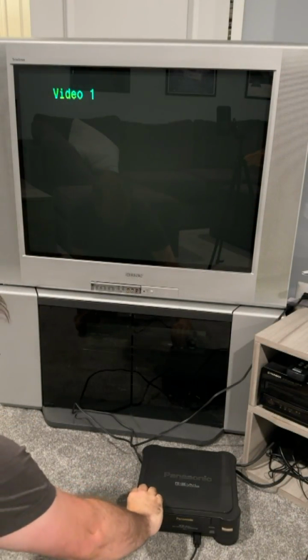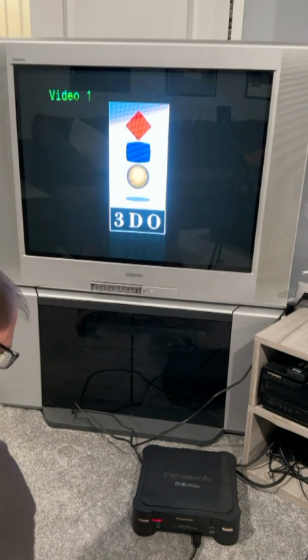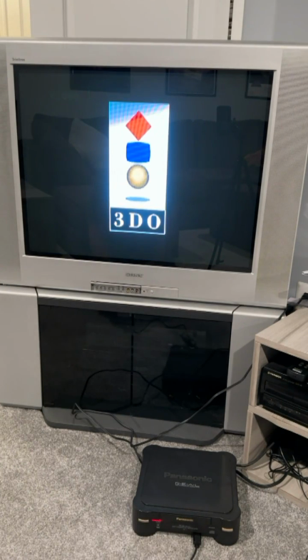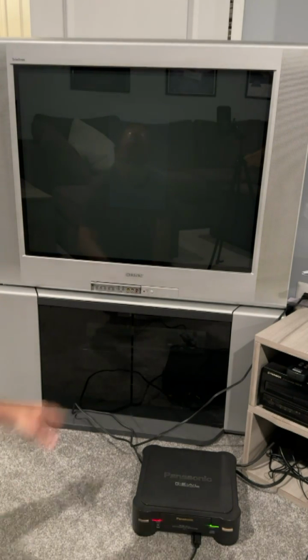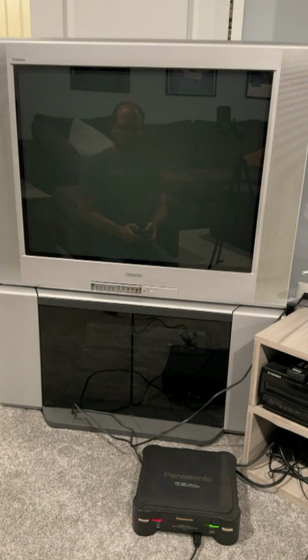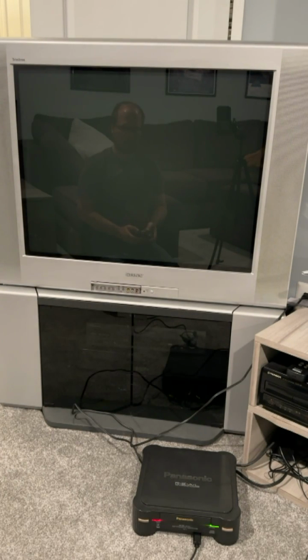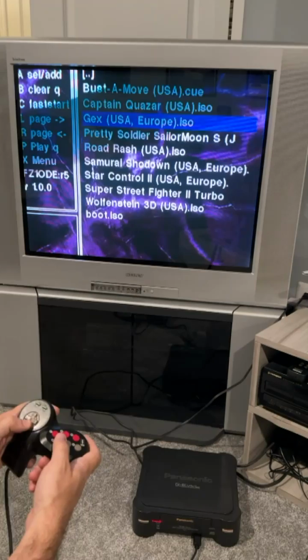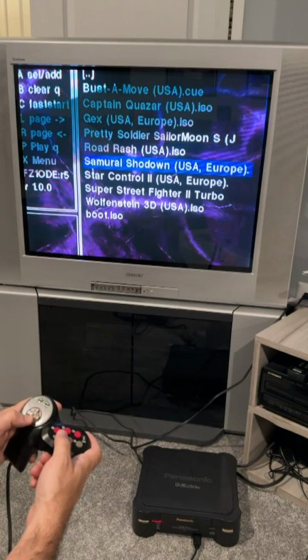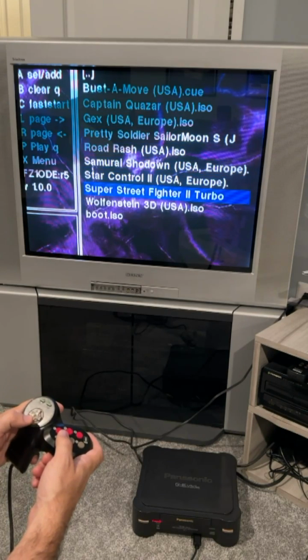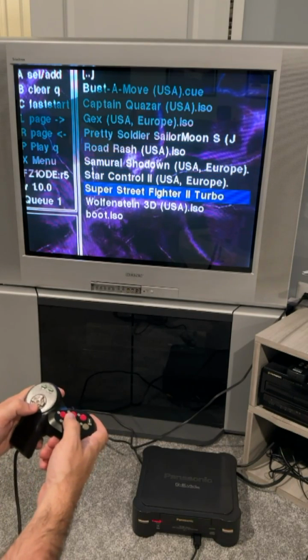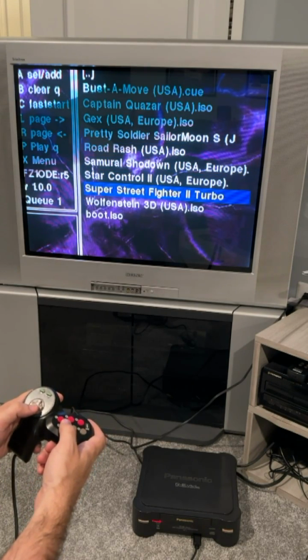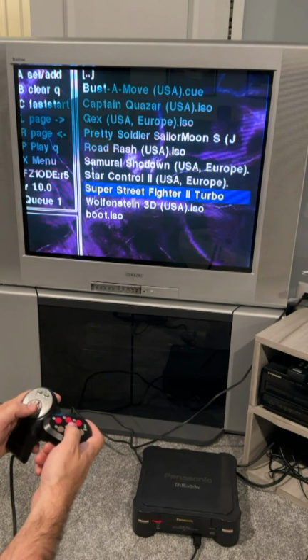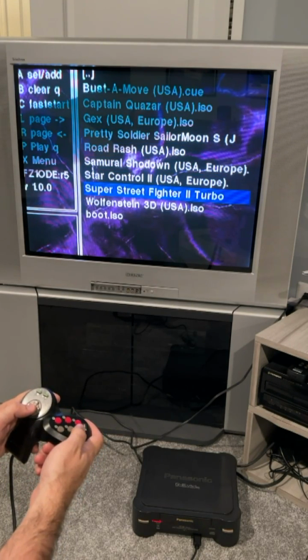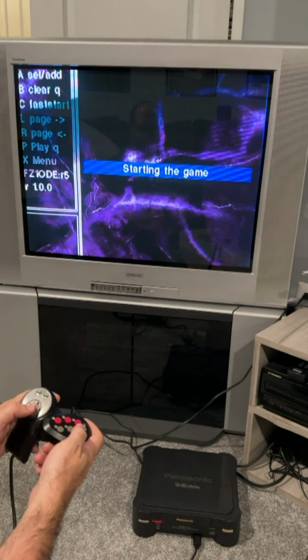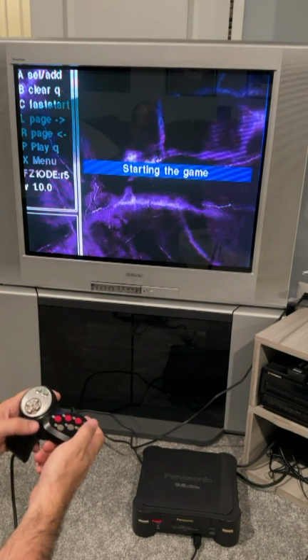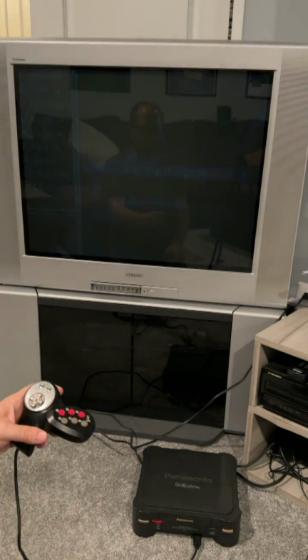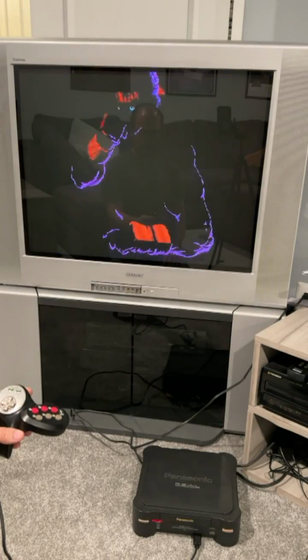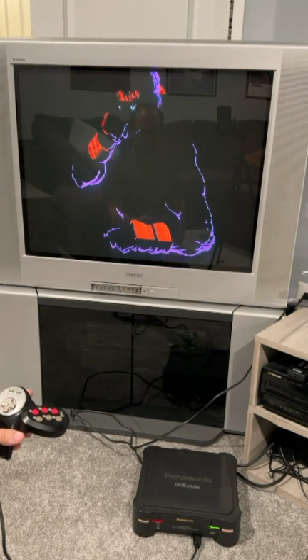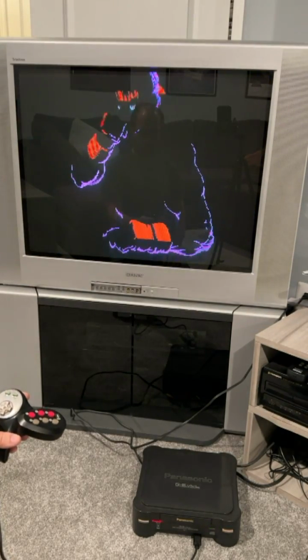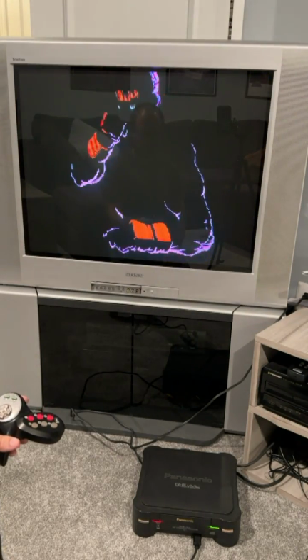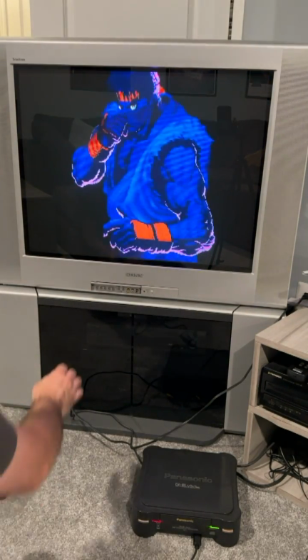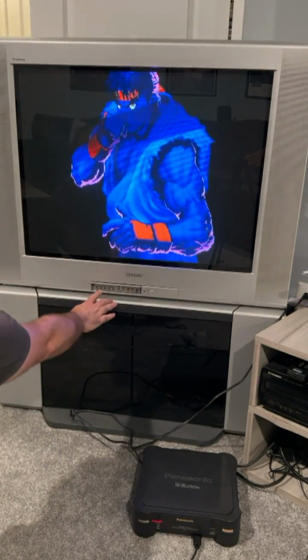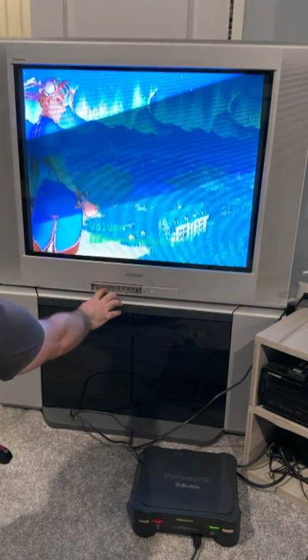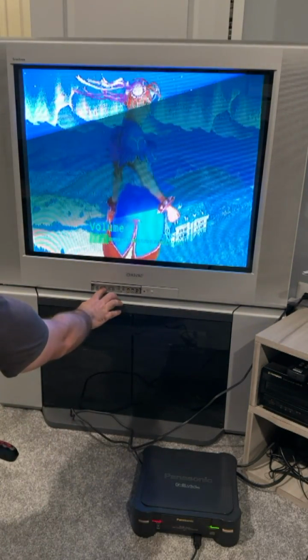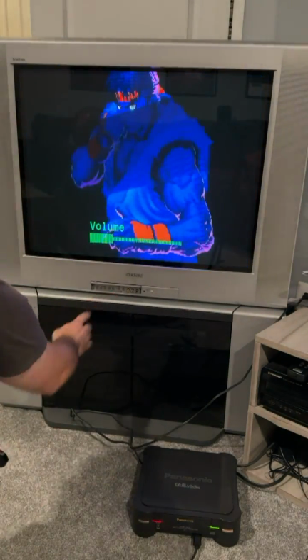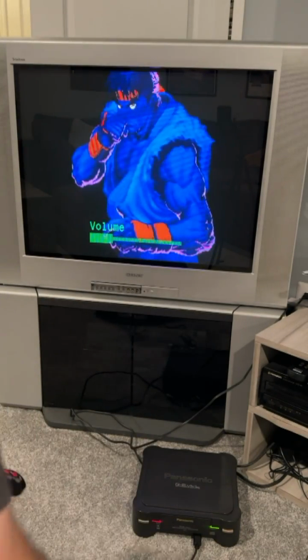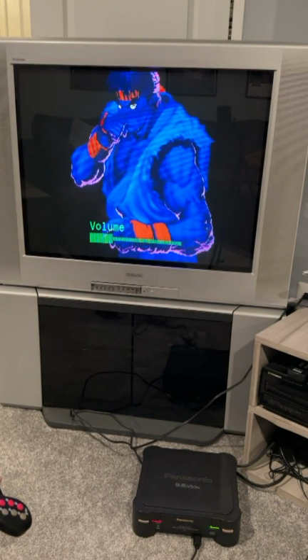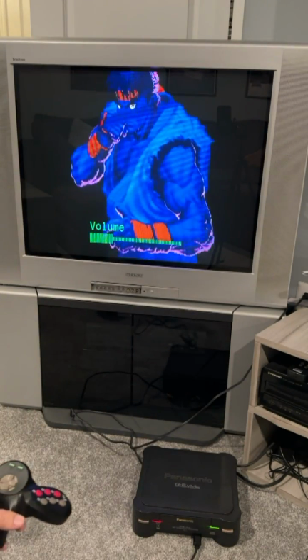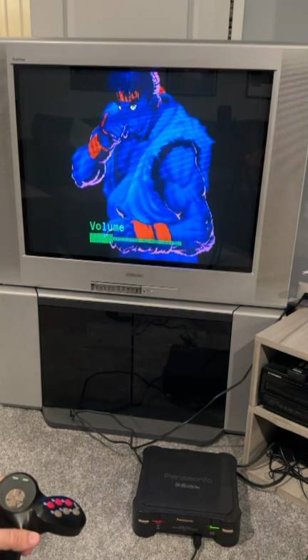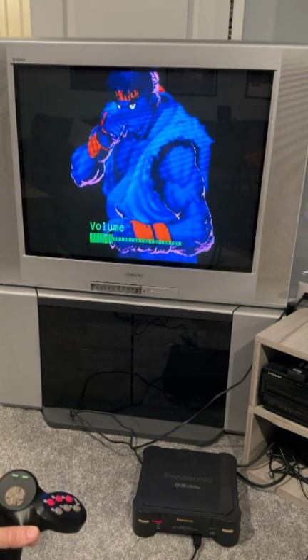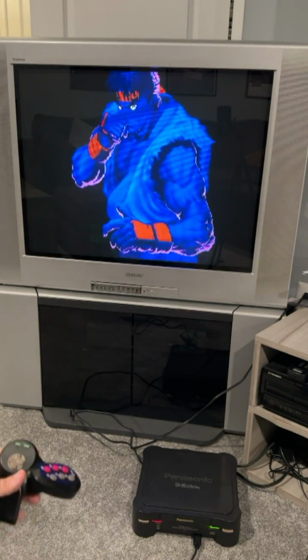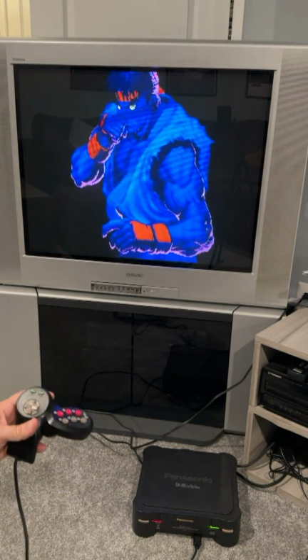Here's the boot up, here's the menu, and the ODE. You can actually select your game from here. You can even build a playlist with multiple discs, so if you had a 3DO game that was two discs long, you can put them in a row here and cycle between discs just by pressing the stock eject button.